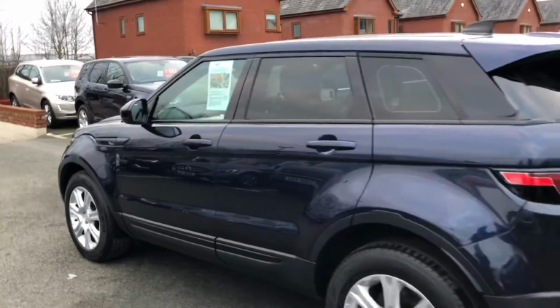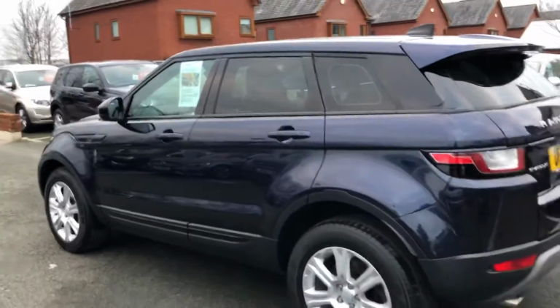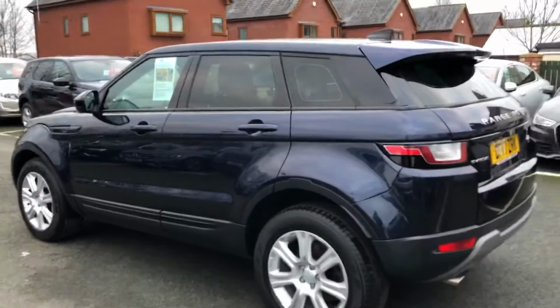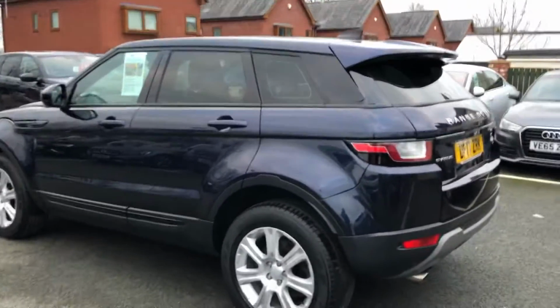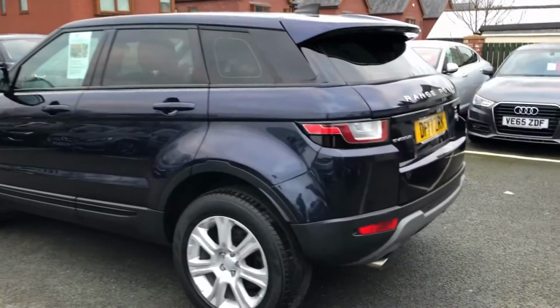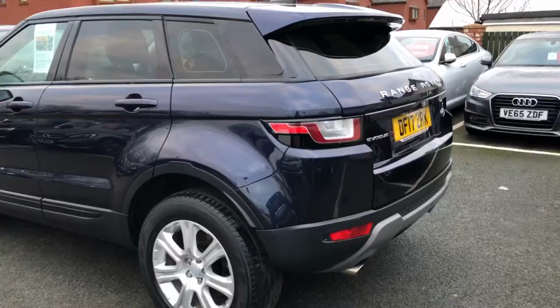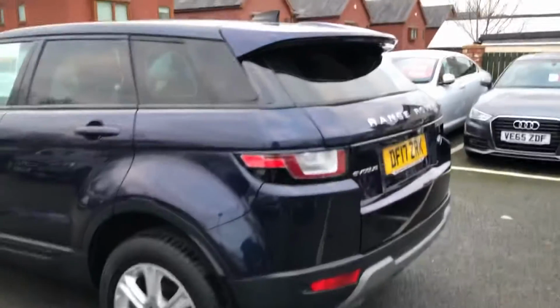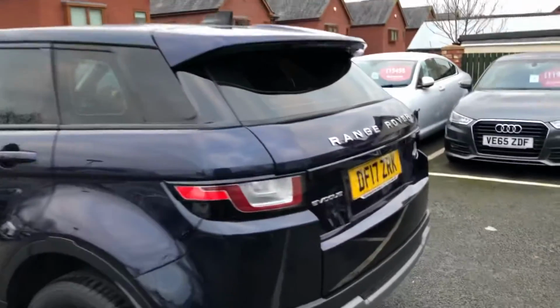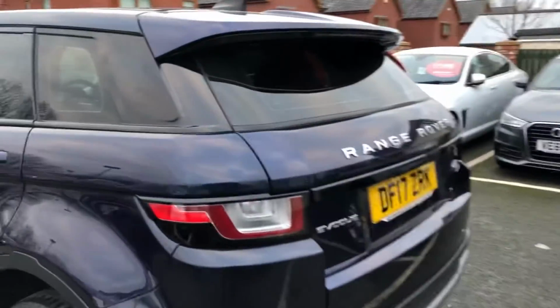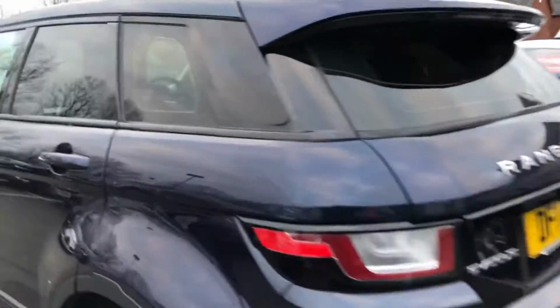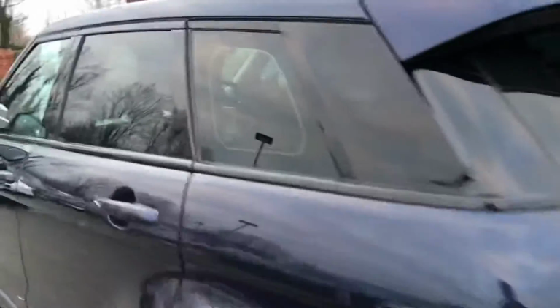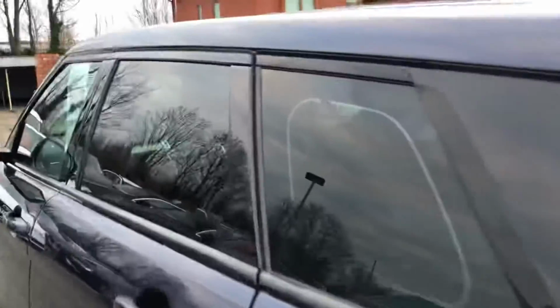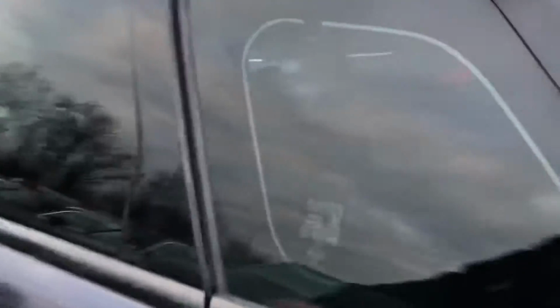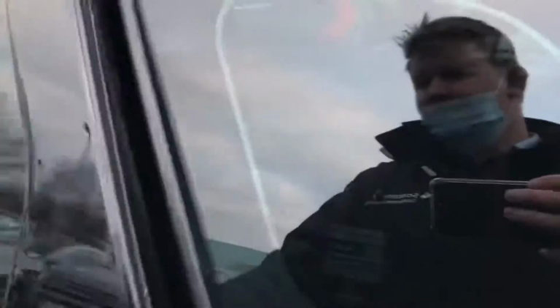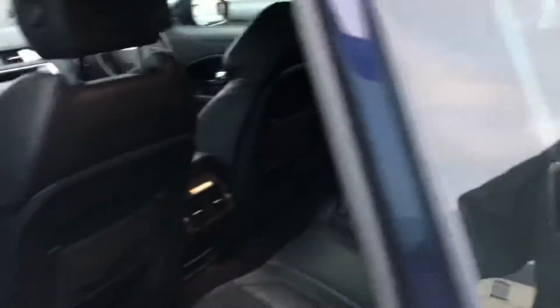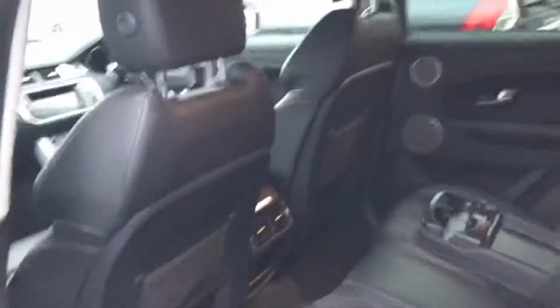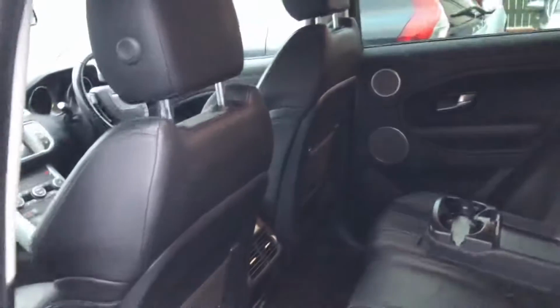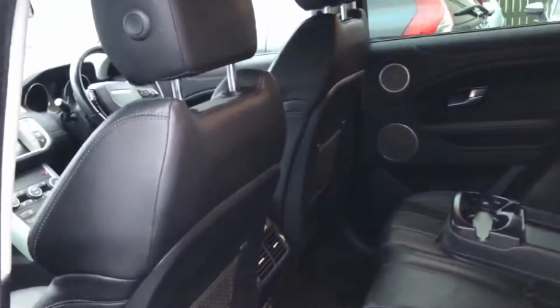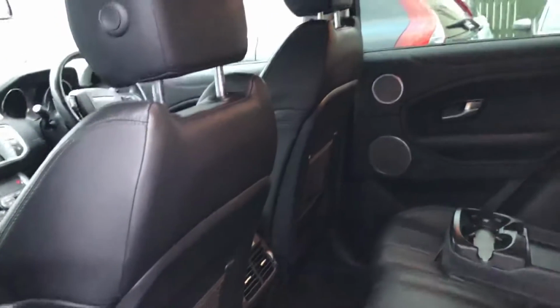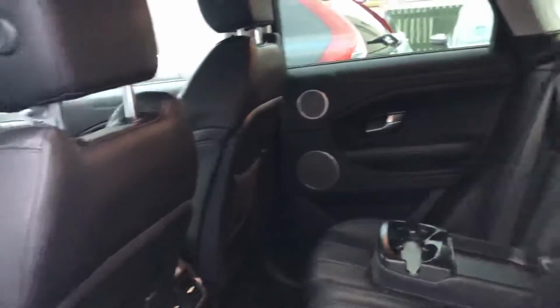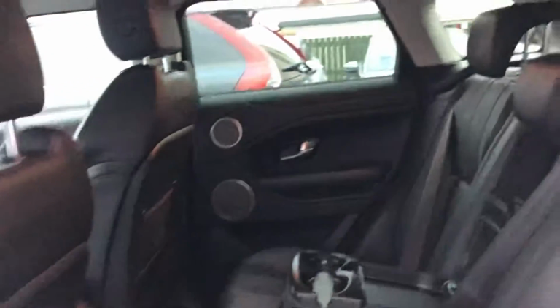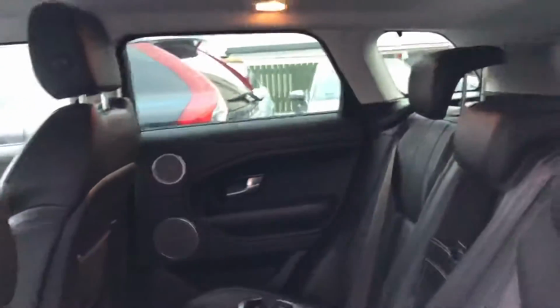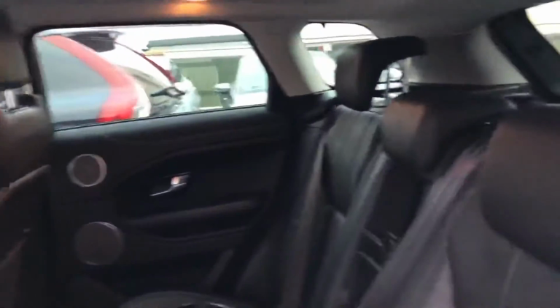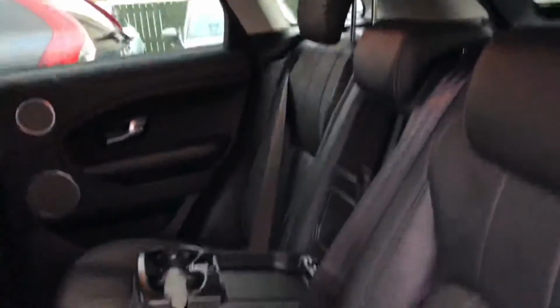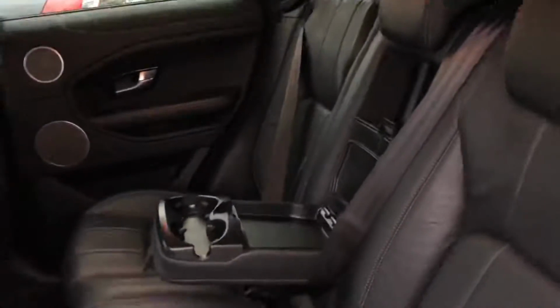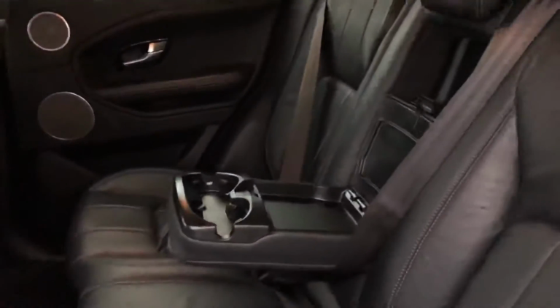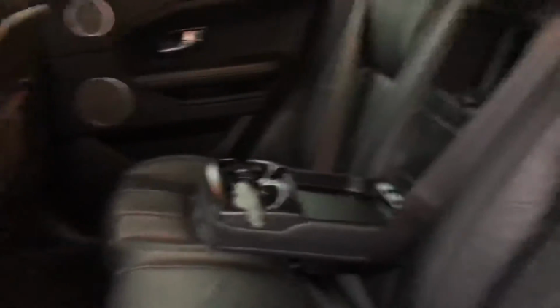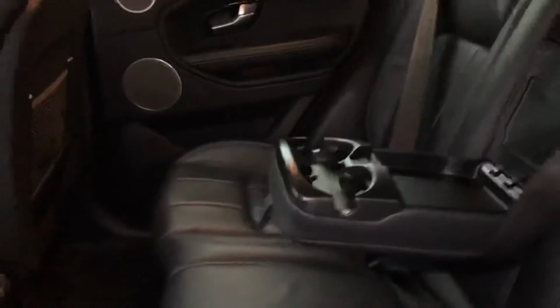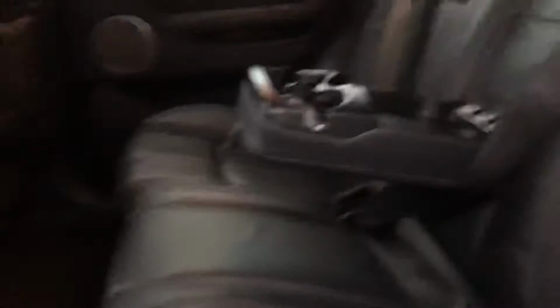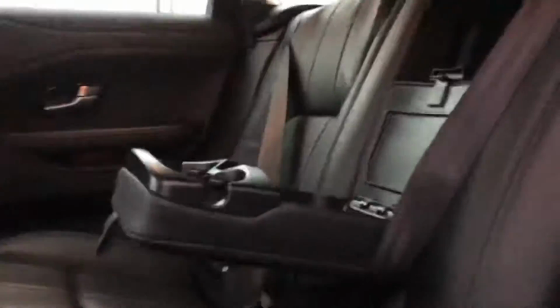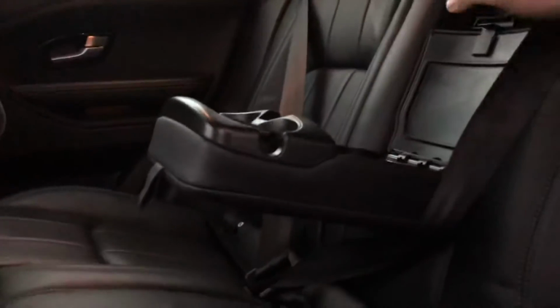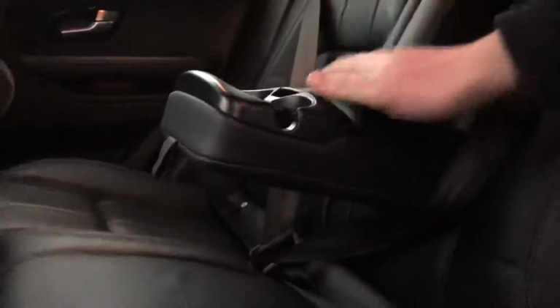On a 17 plate, it's automatic, got parking sensors, privacy glass, two sets of keys, black leather interior with electric windows all round, and you've got the armrest with the storage and cup holder there.